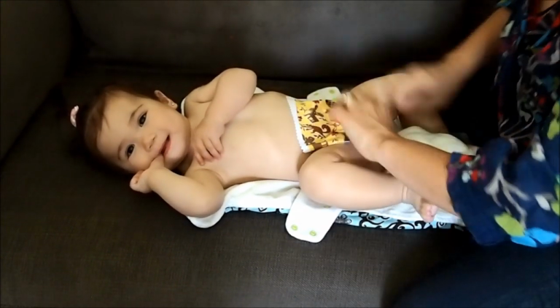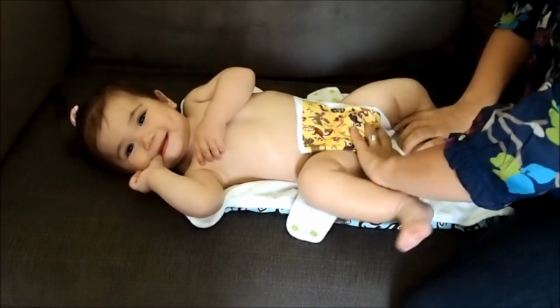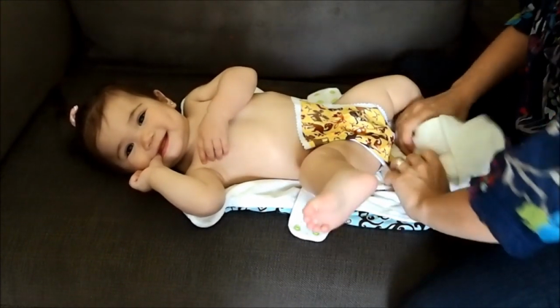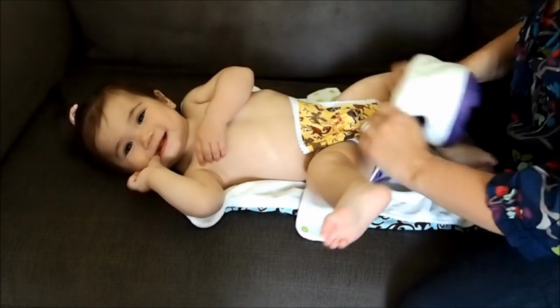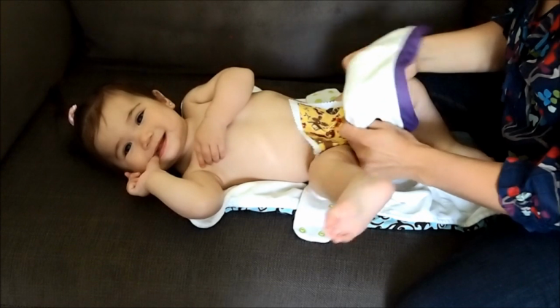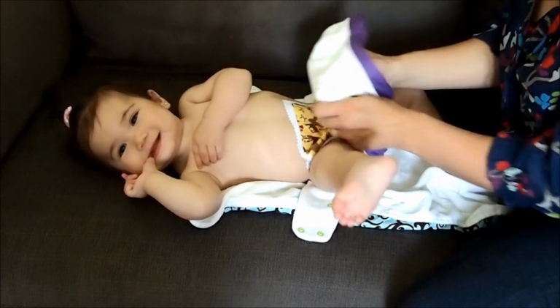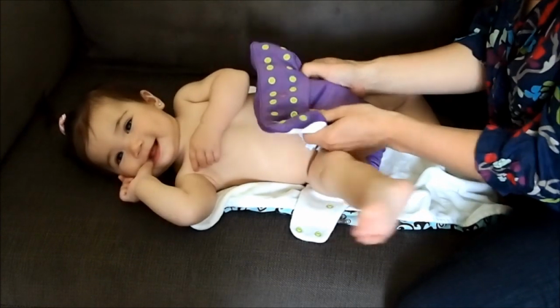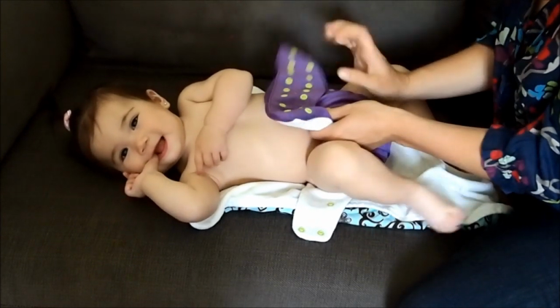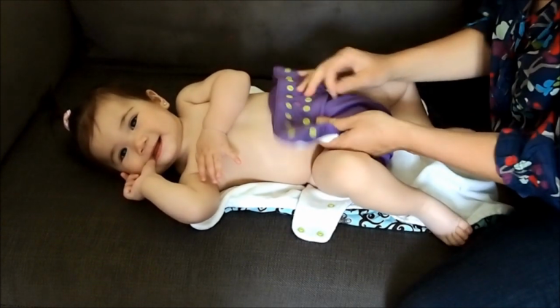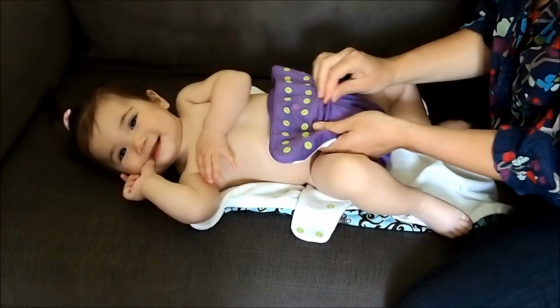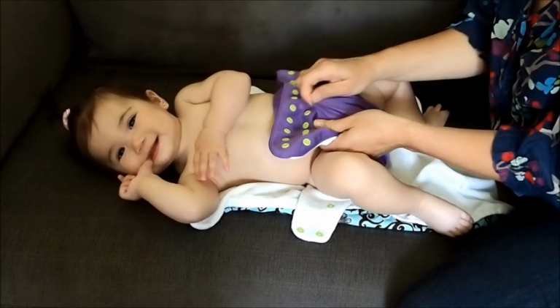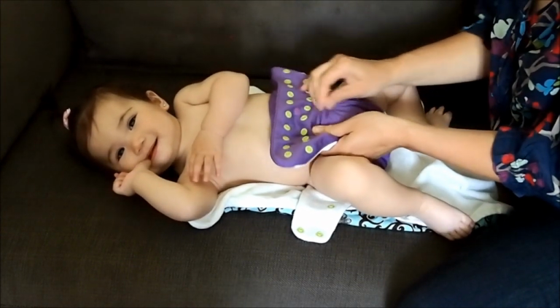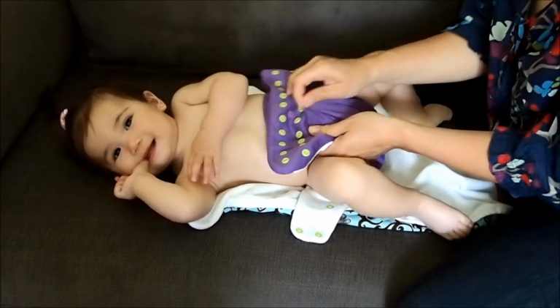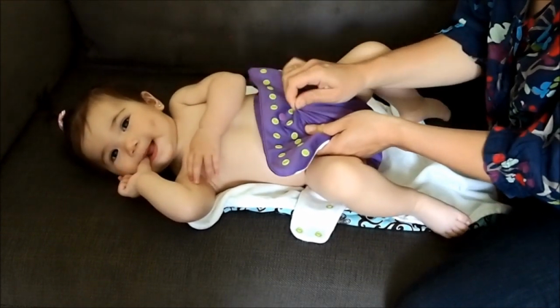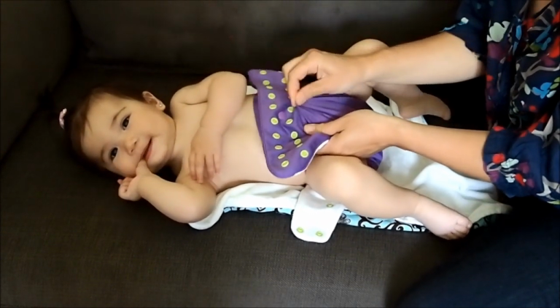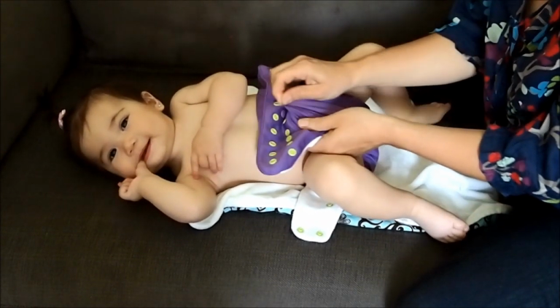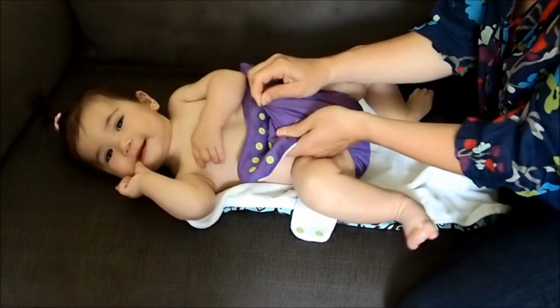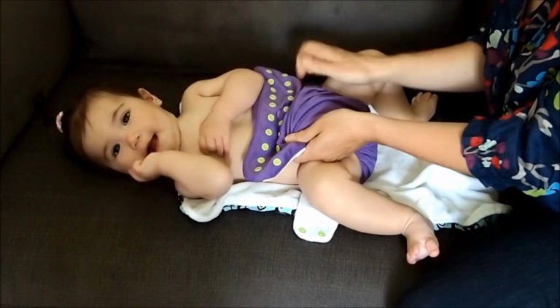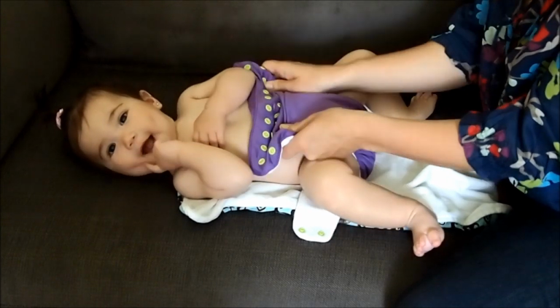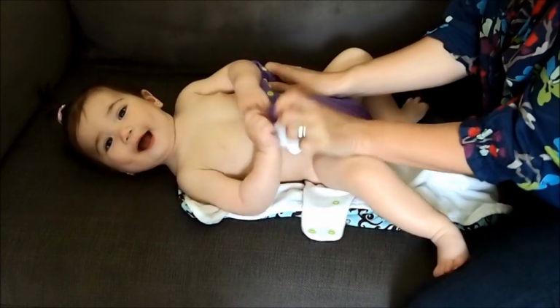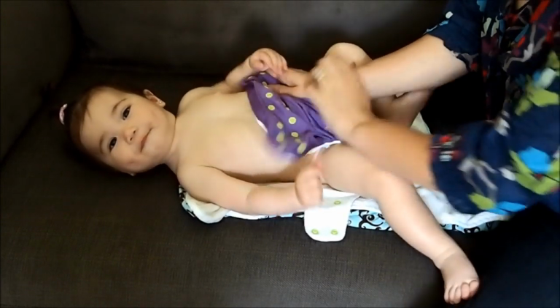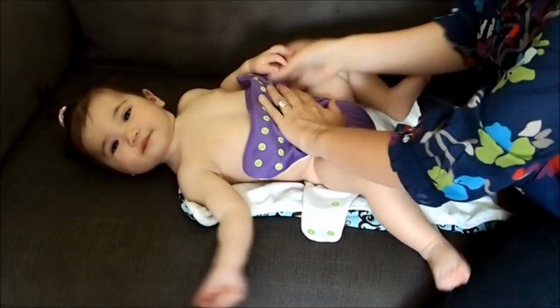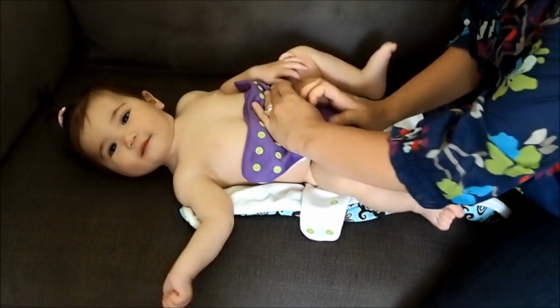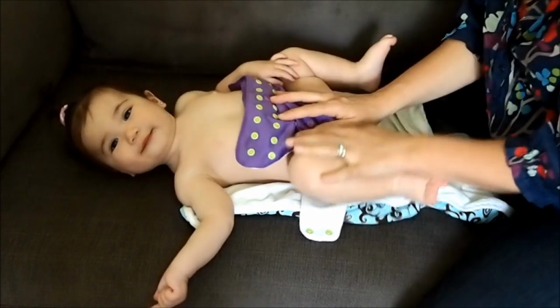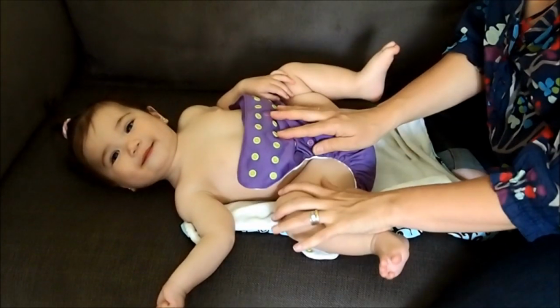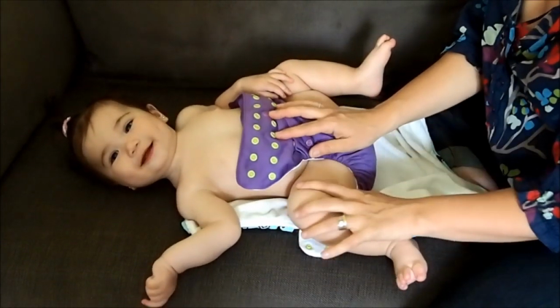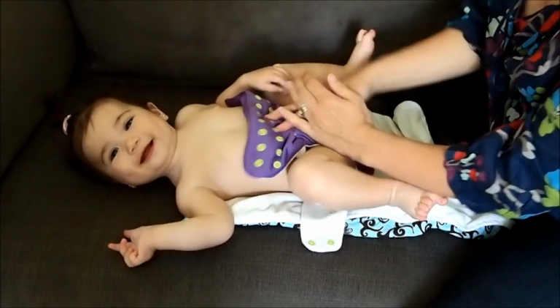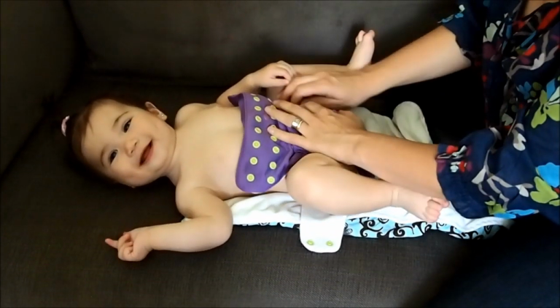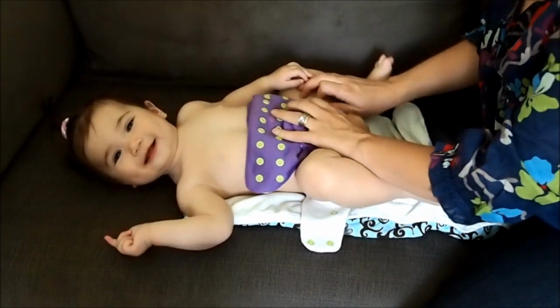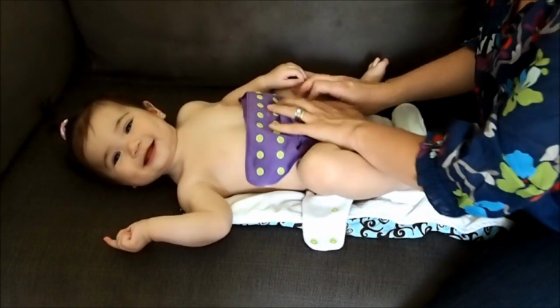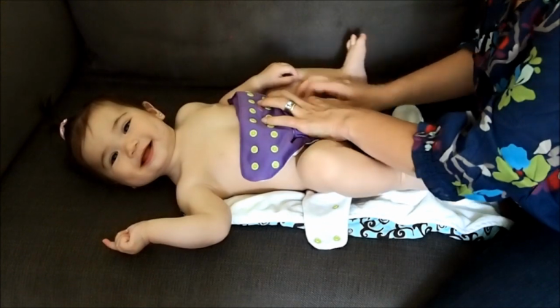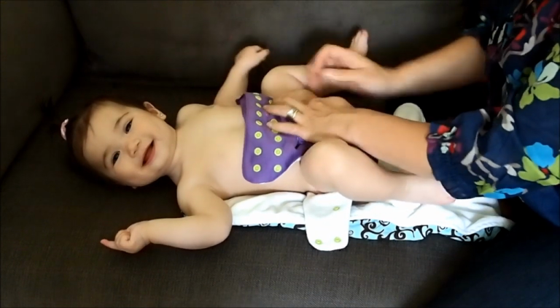You're going to pull the diaper up. Try to pull it by the outer fabric of the diaper and at the same time you're going to be splaying the legs, like a butterfly.